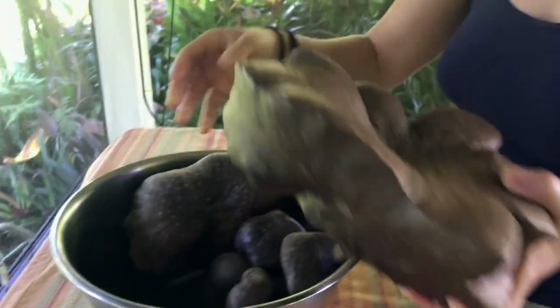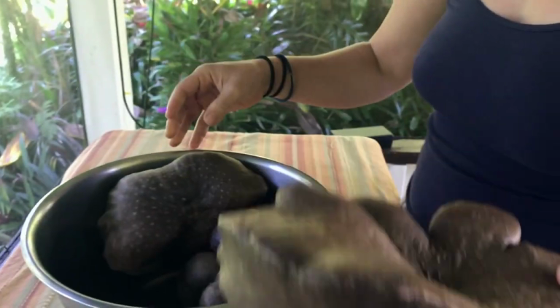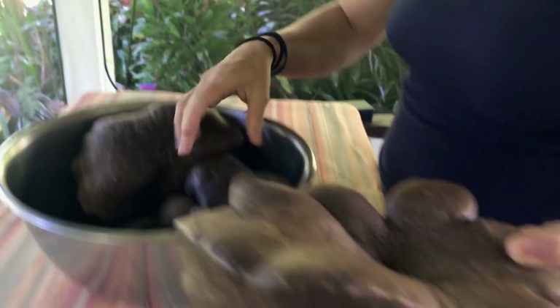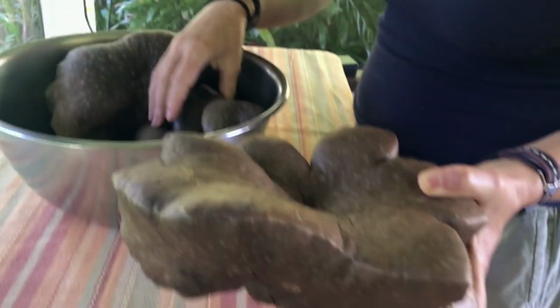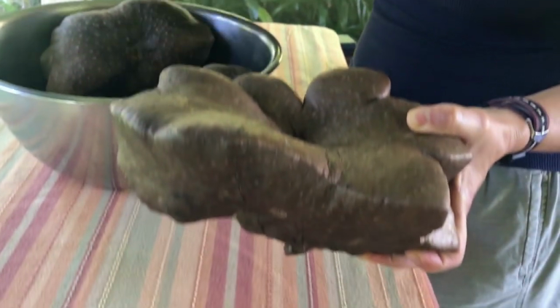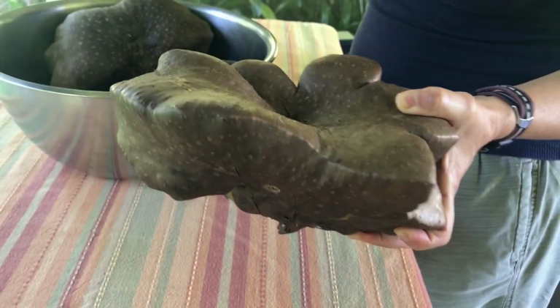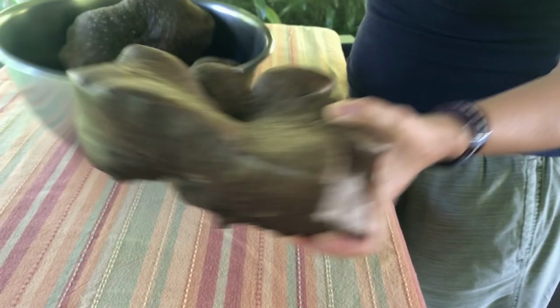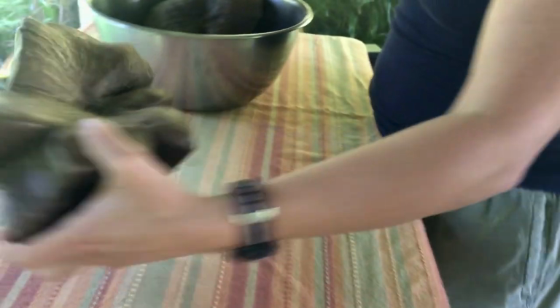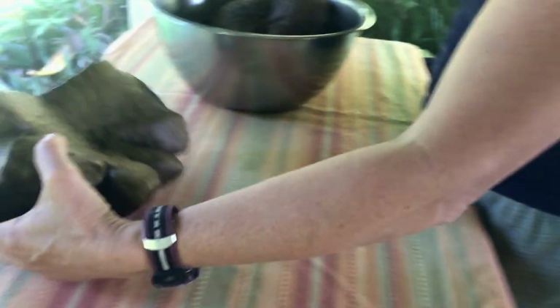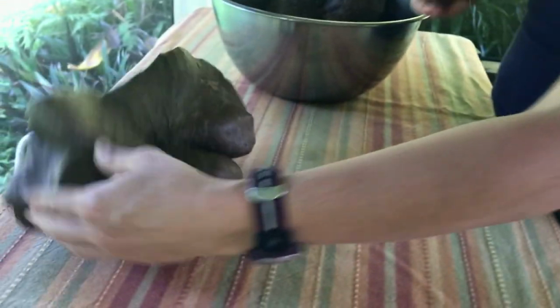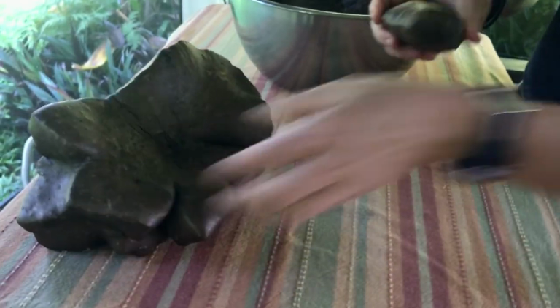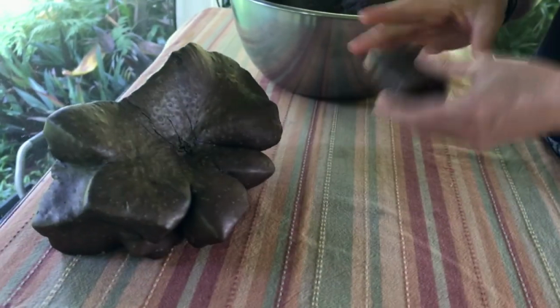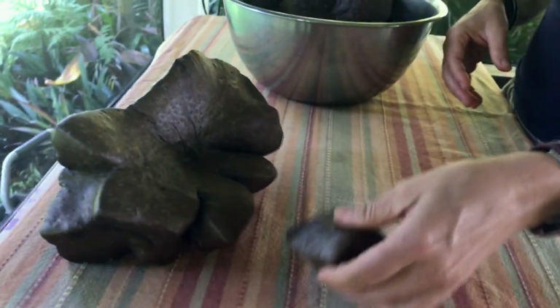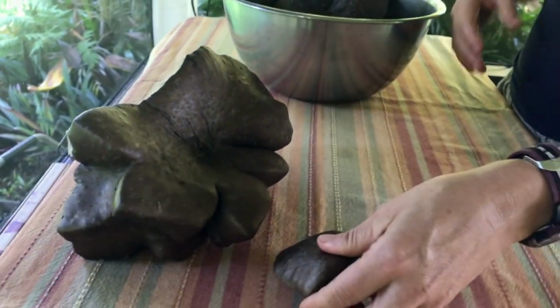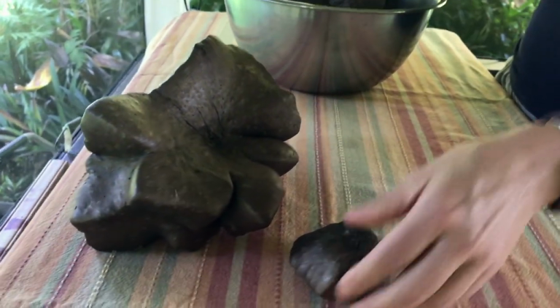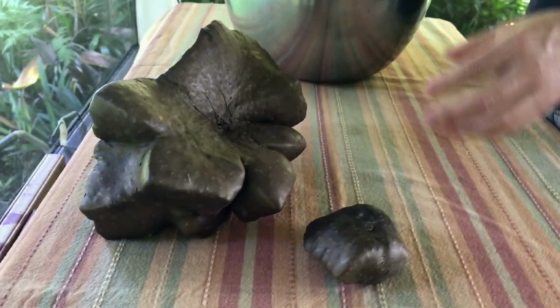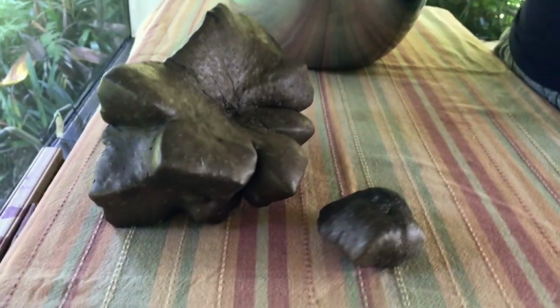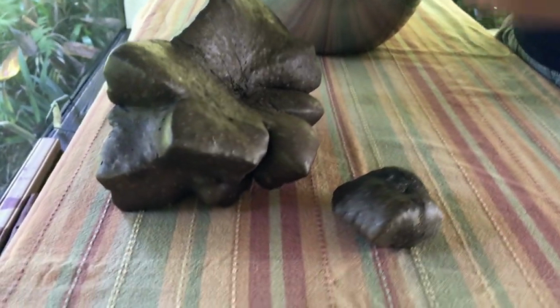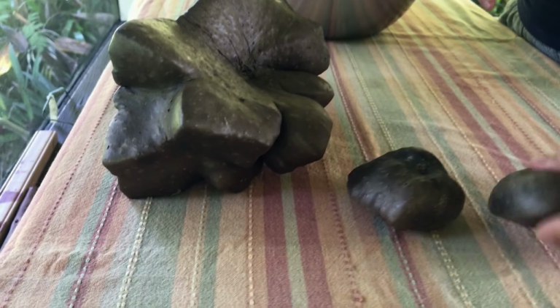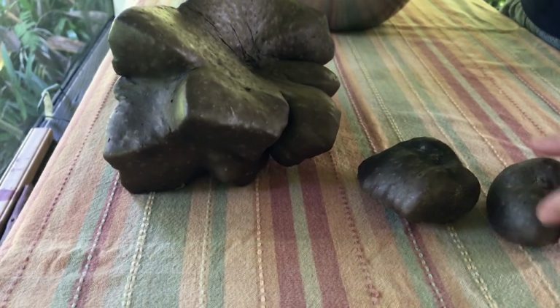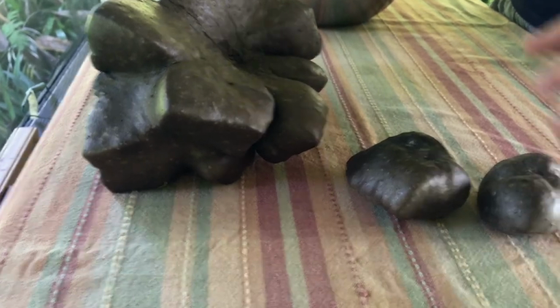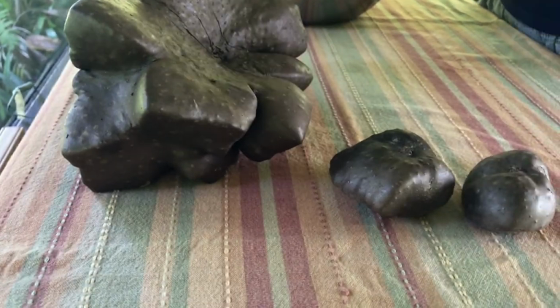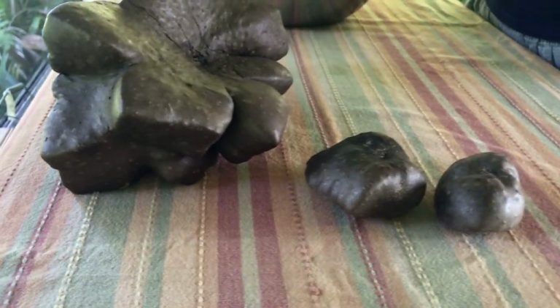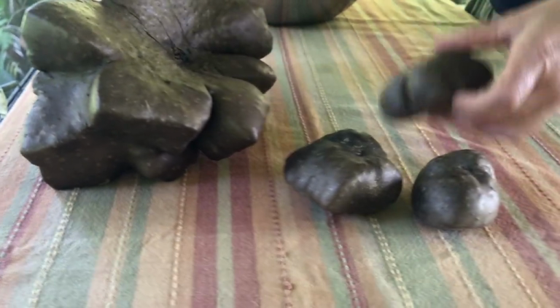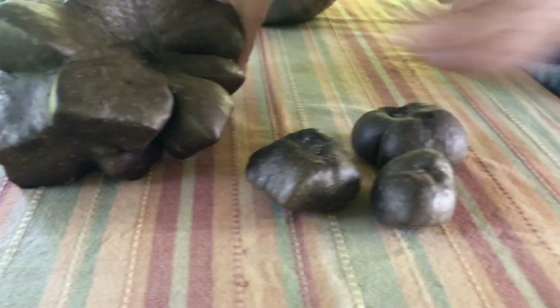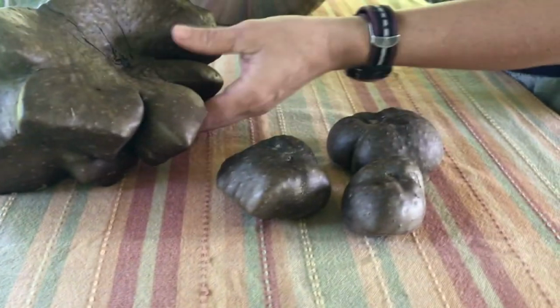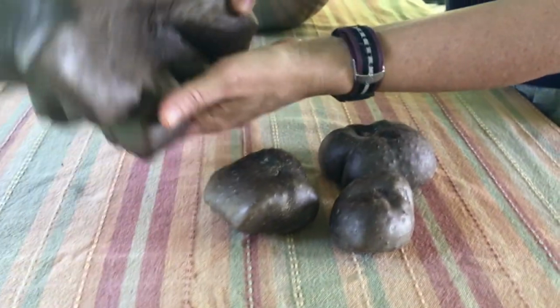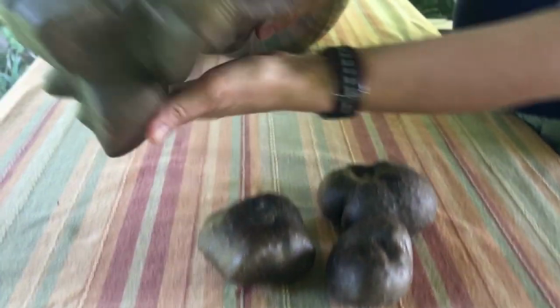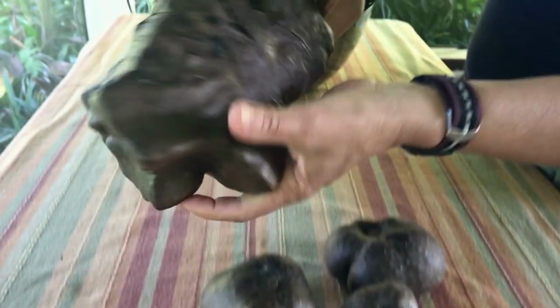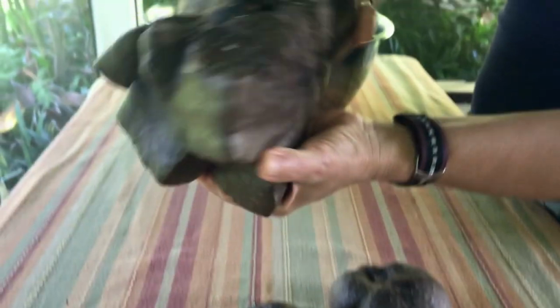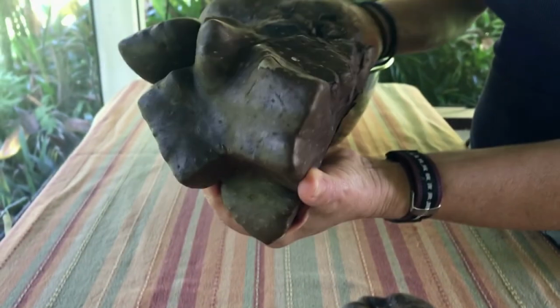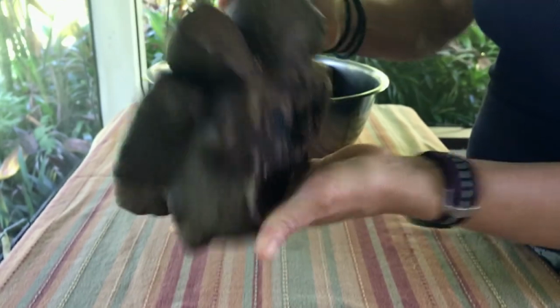They come in a variety of sizes and shapes and they're all kind of sculptural looking. Some are smaller like regular potatoes and then some are outrageously big and have incredible shapes.